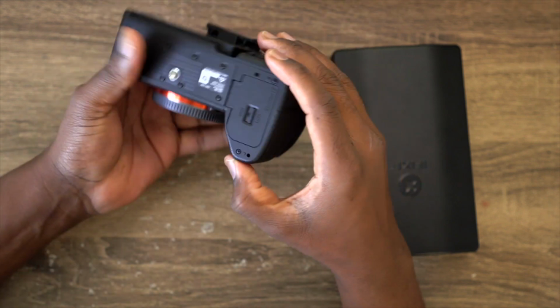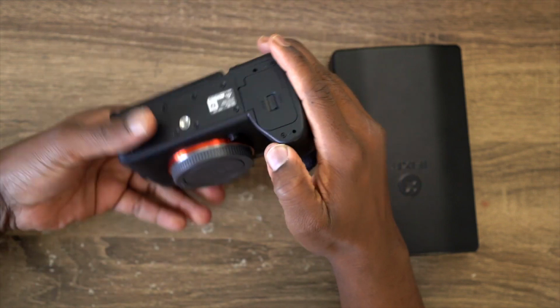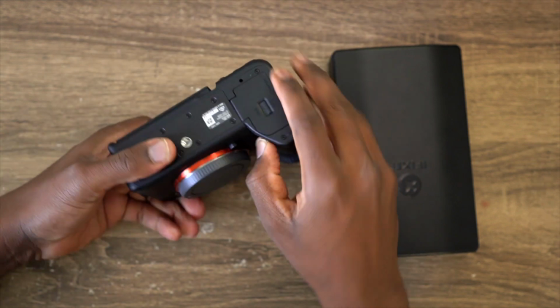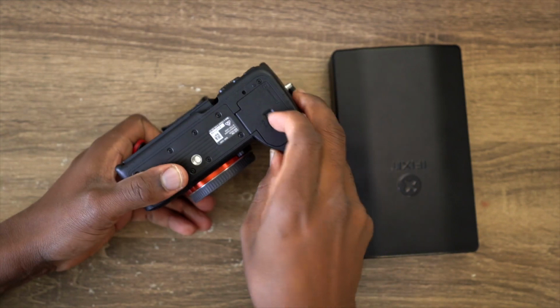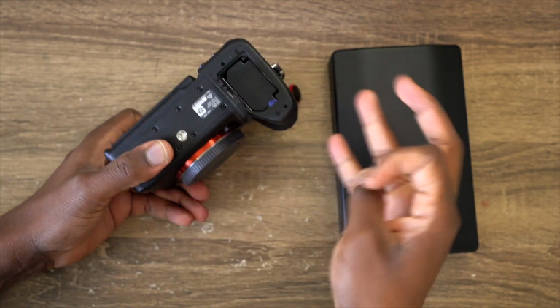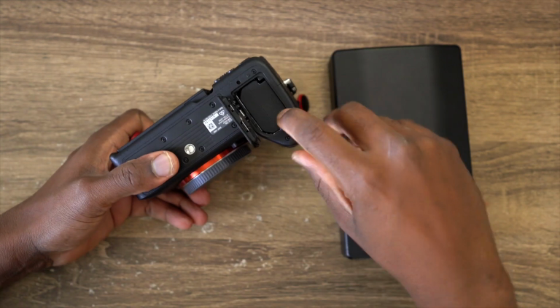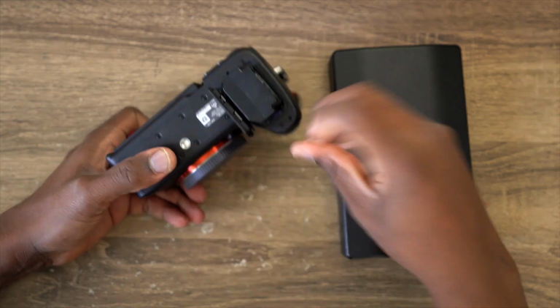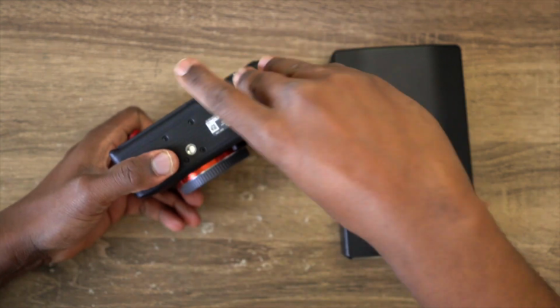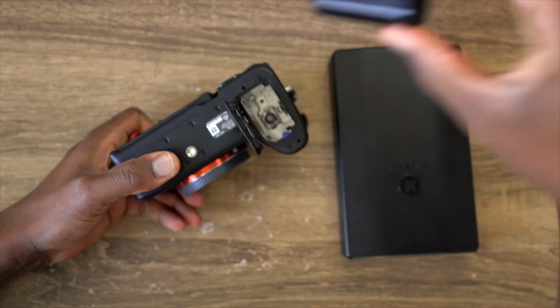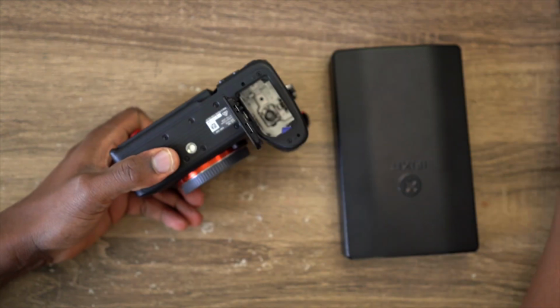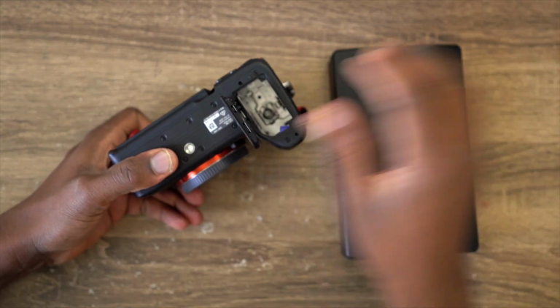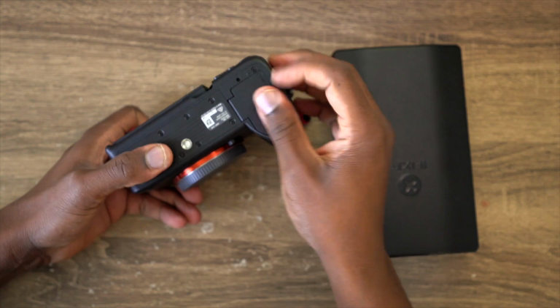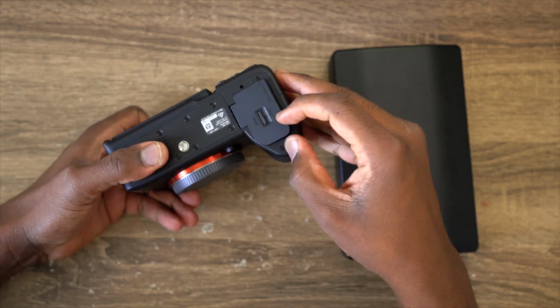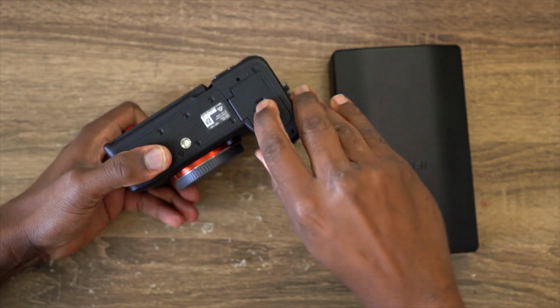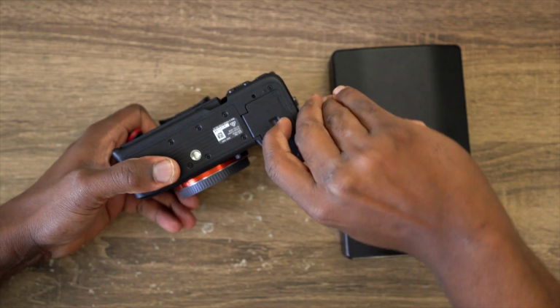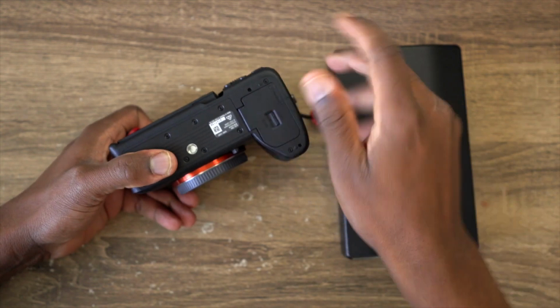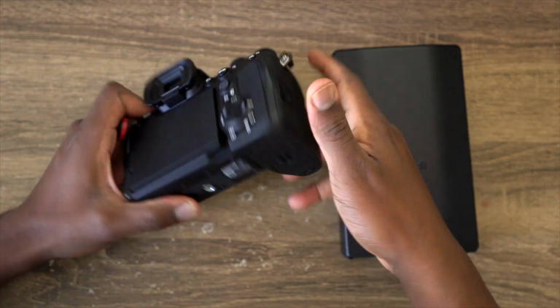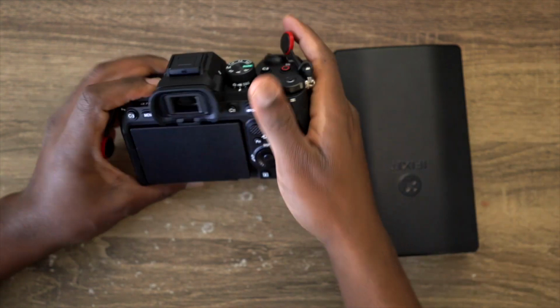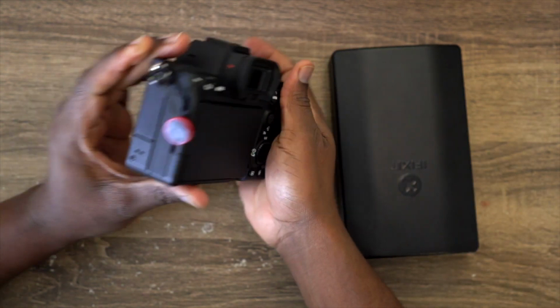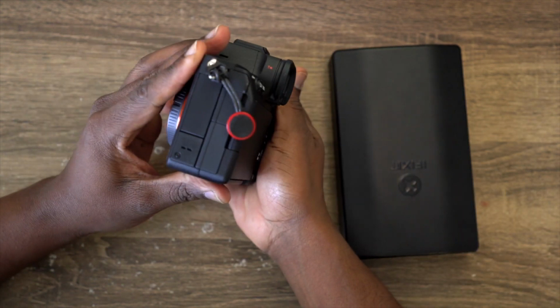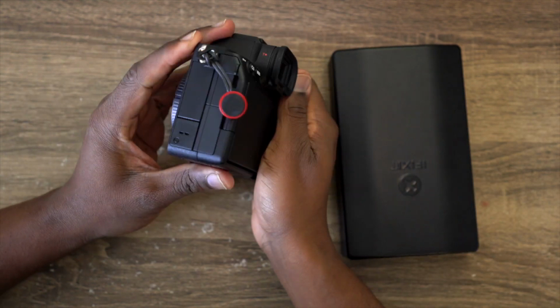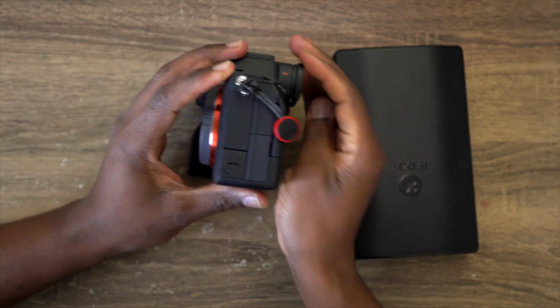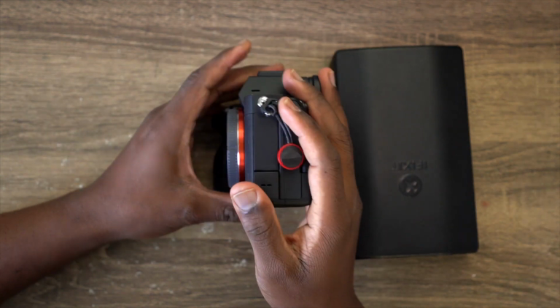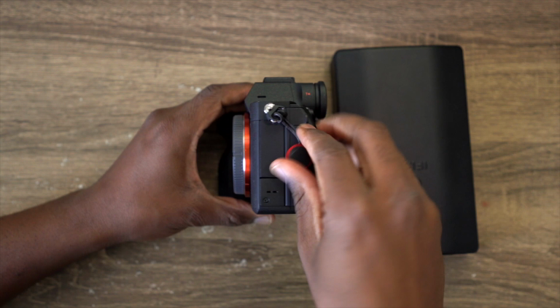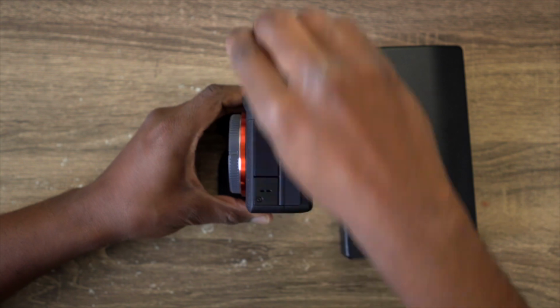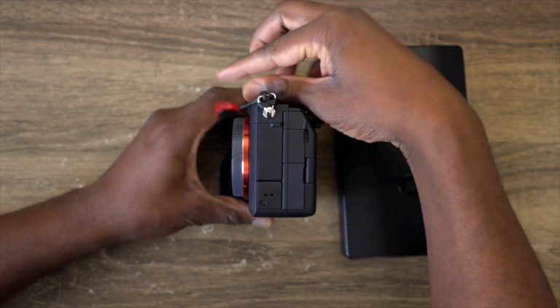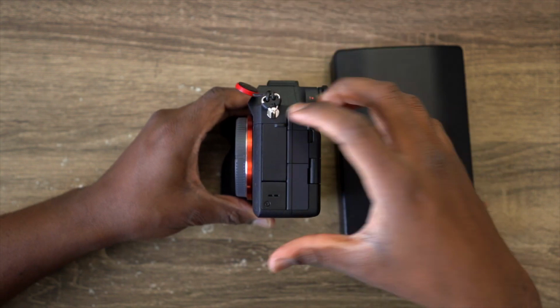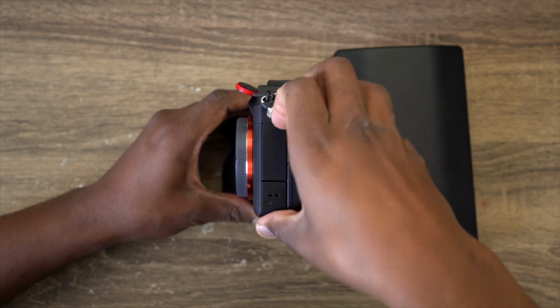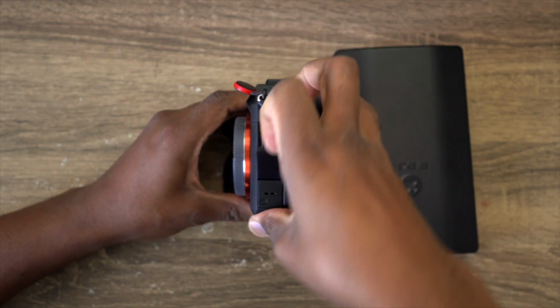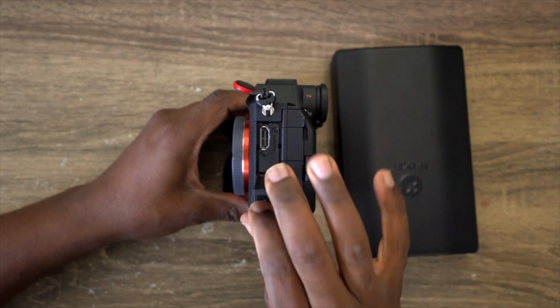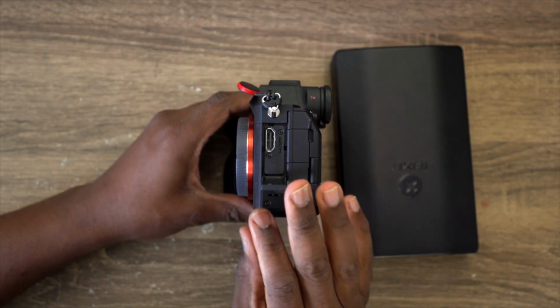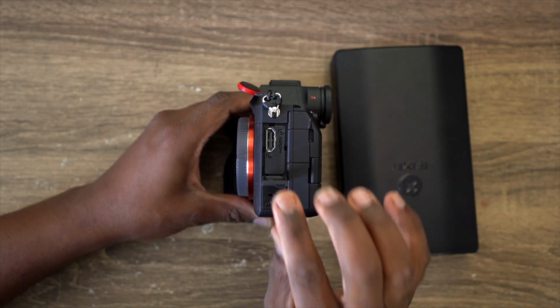A safety precaution before we do anything: just take out the battery and get rid of it so we don't have any electronics running. Put that aside, then open the HDMI door.